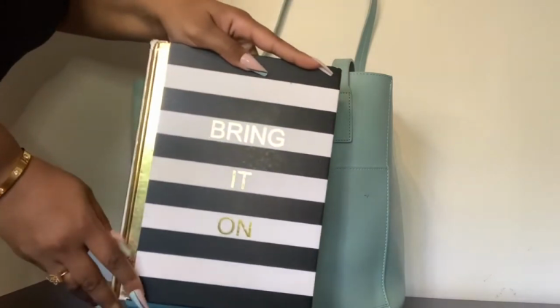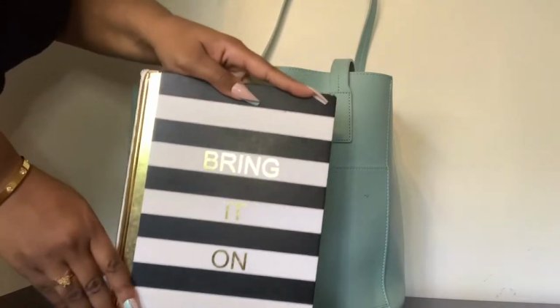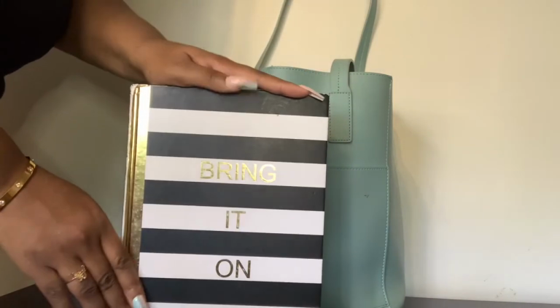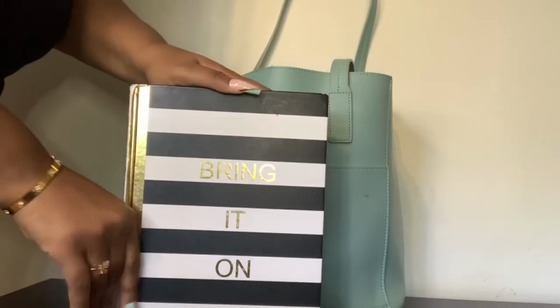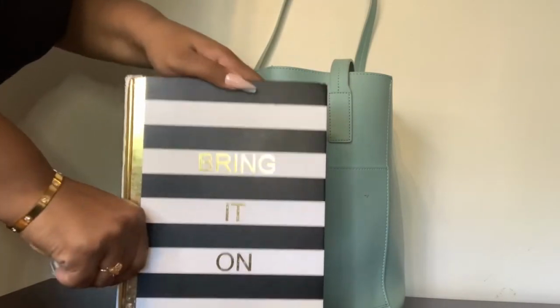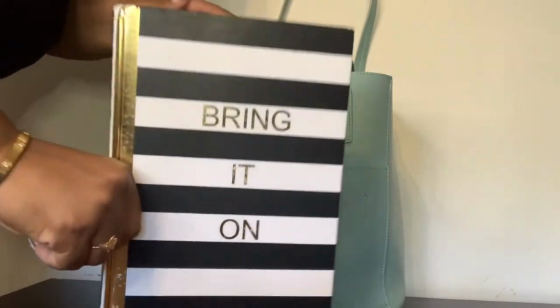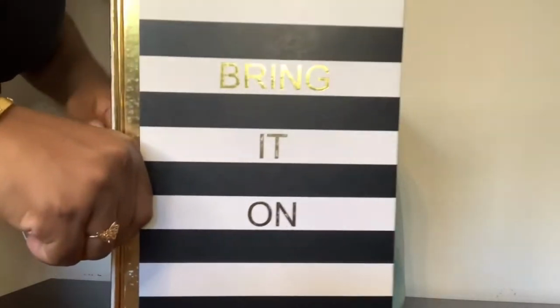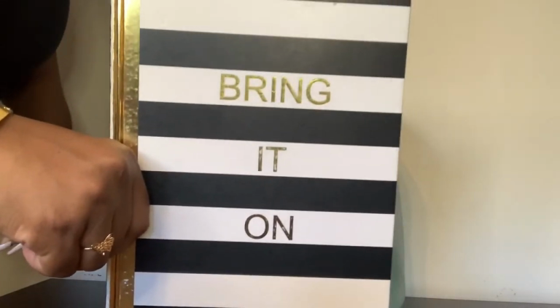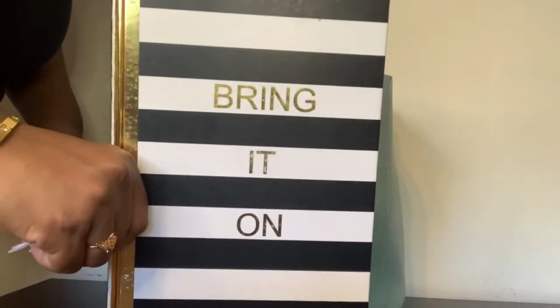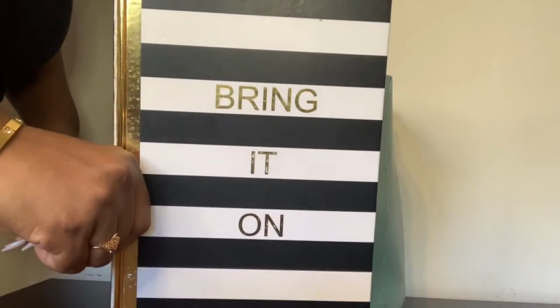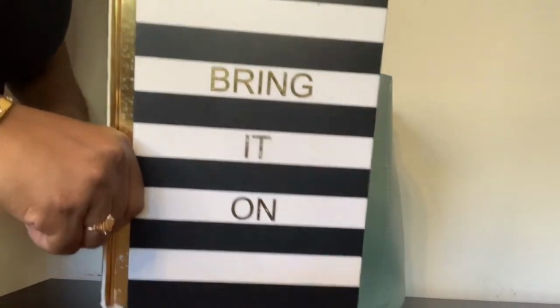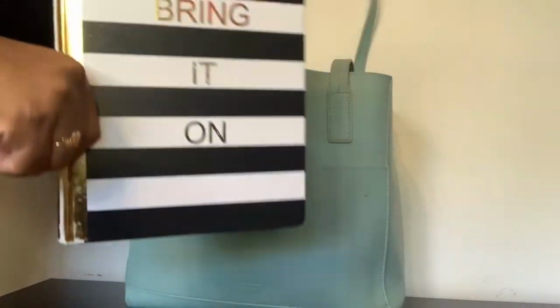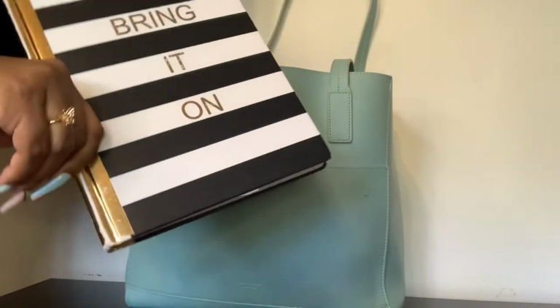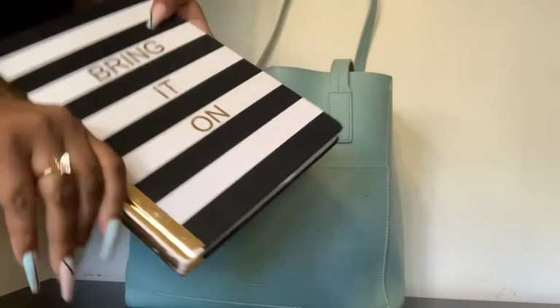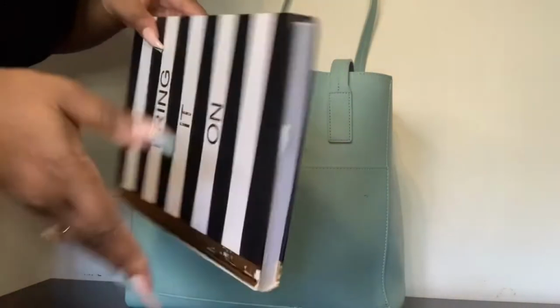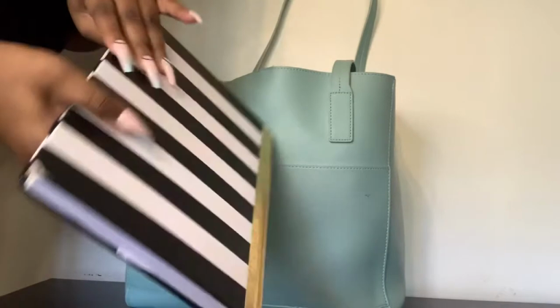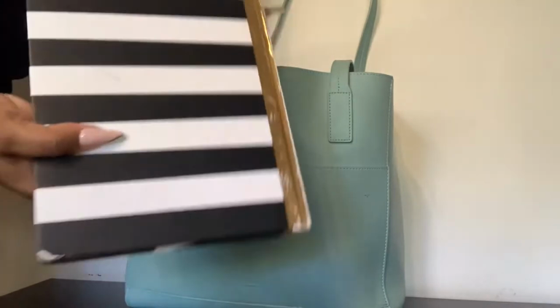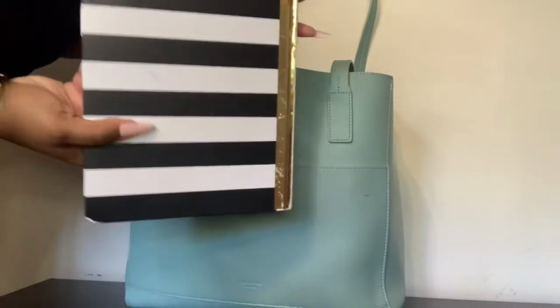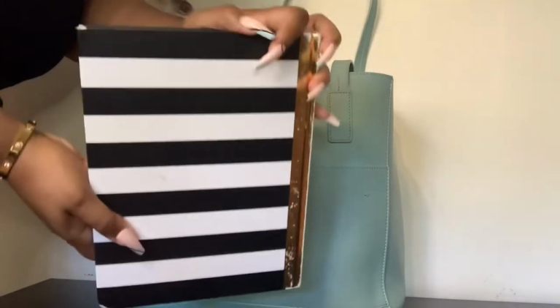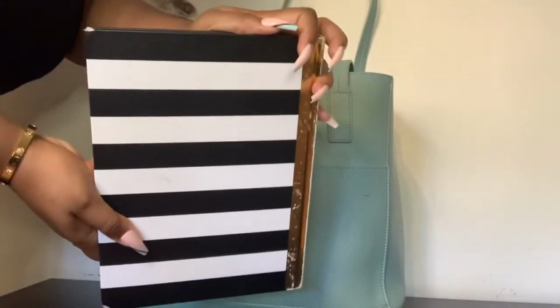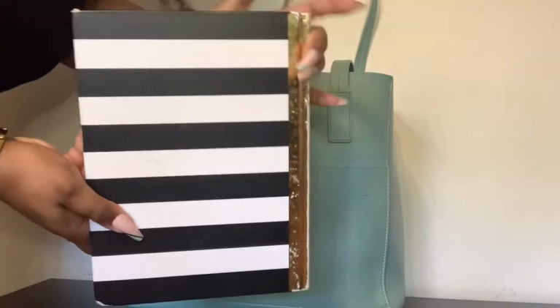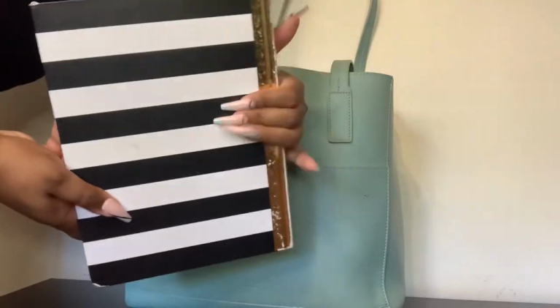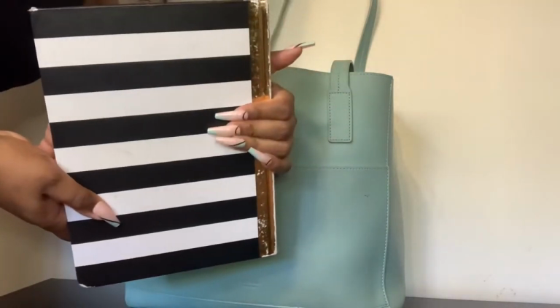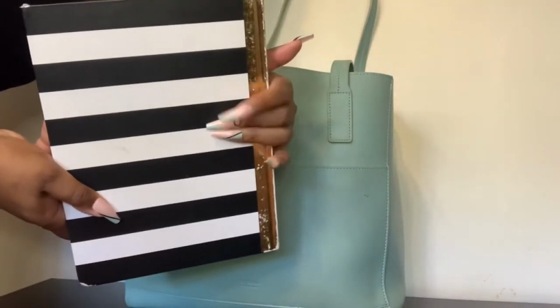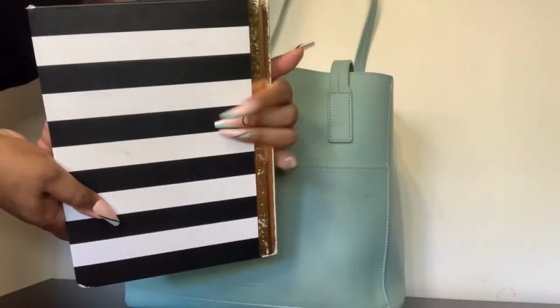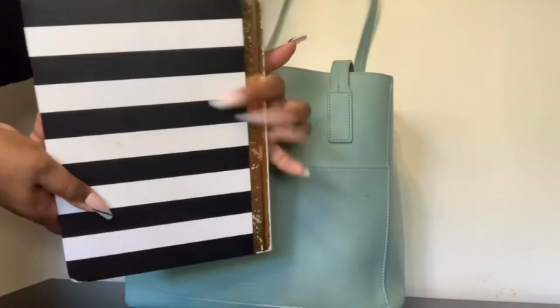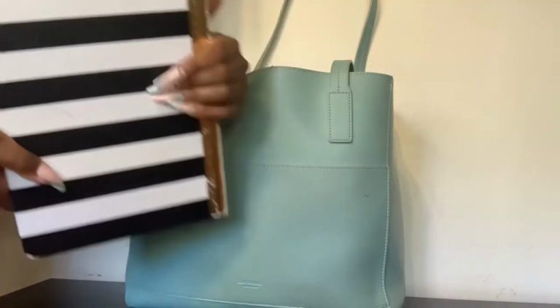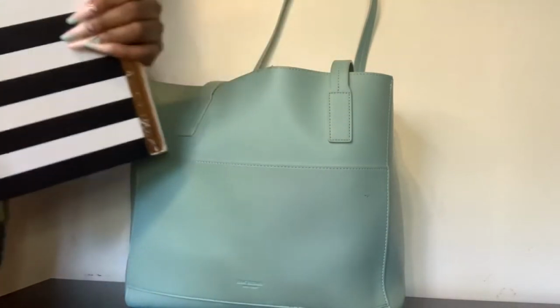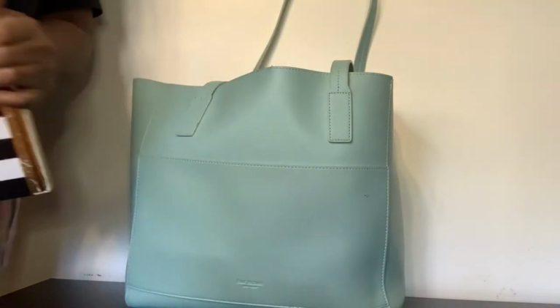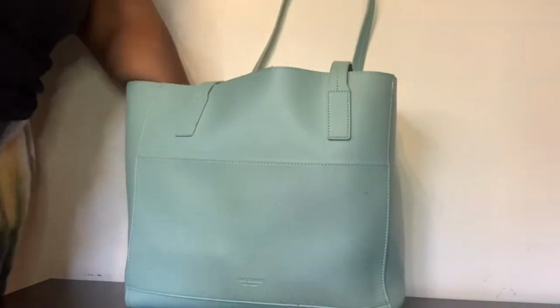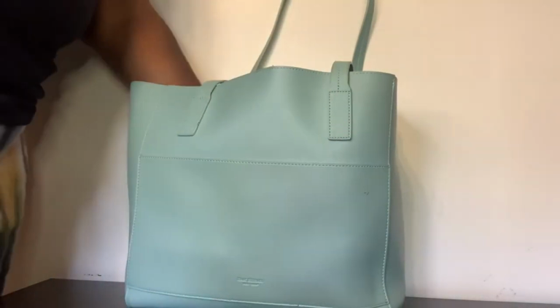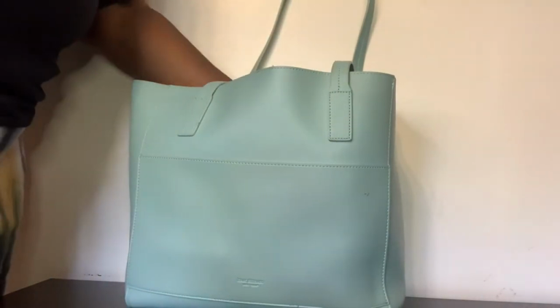This book is my goal book. I bring it with me so I can write down my goals — as you can see it says 'Bring It On,' because one day I'm gonna conquer the world. I just keep it in my bag and write down whatever goal that comes to mind.